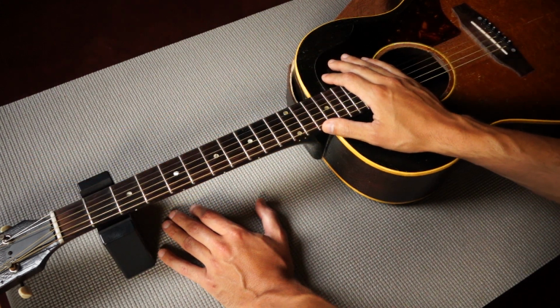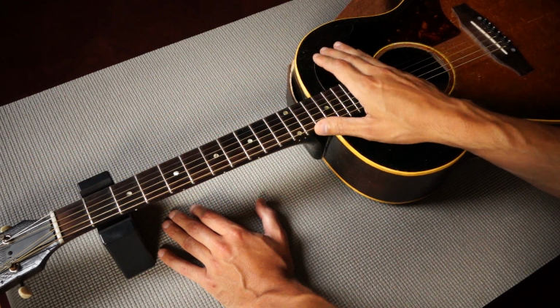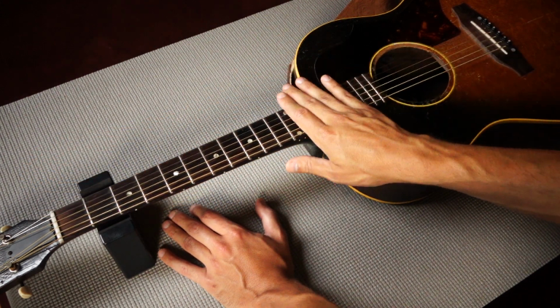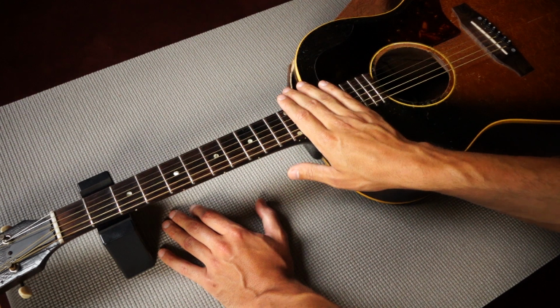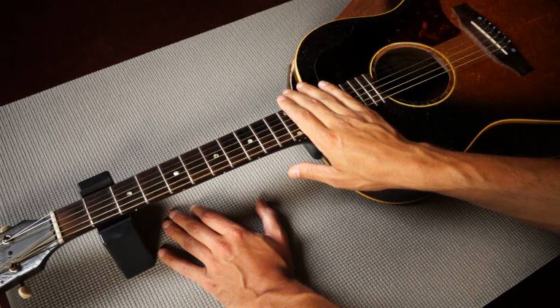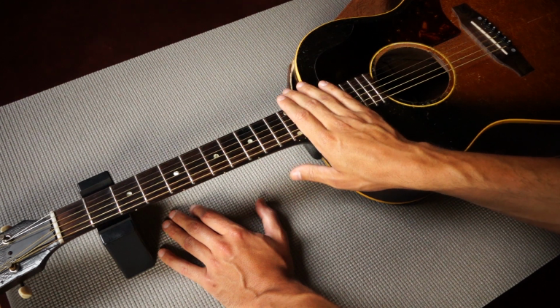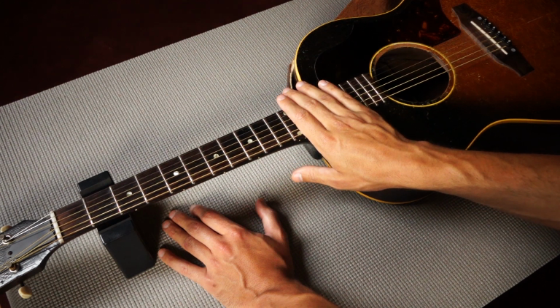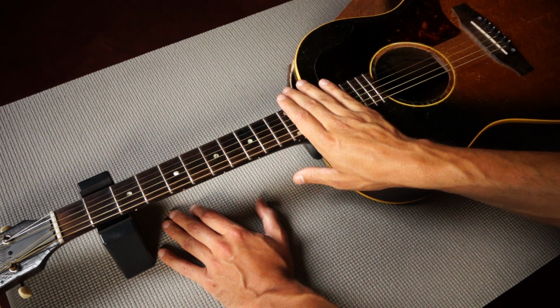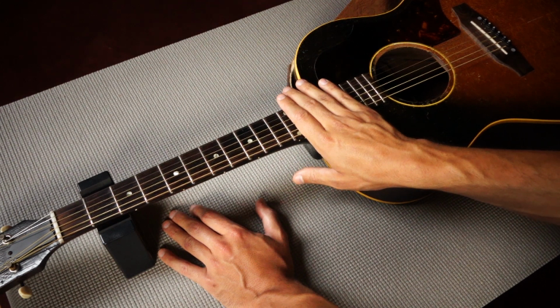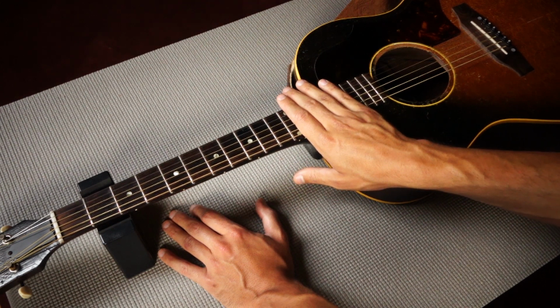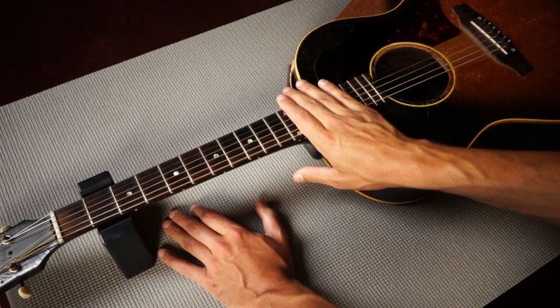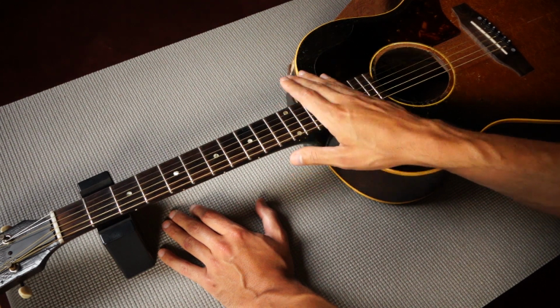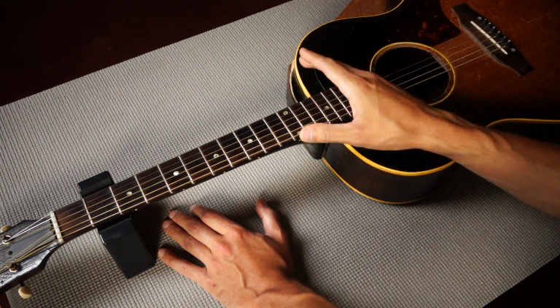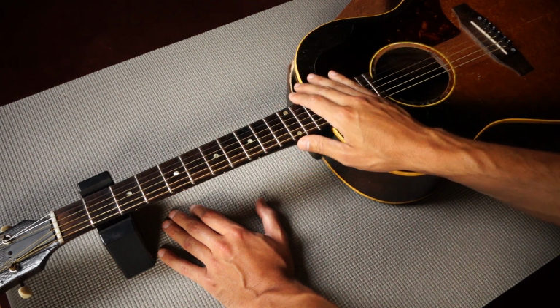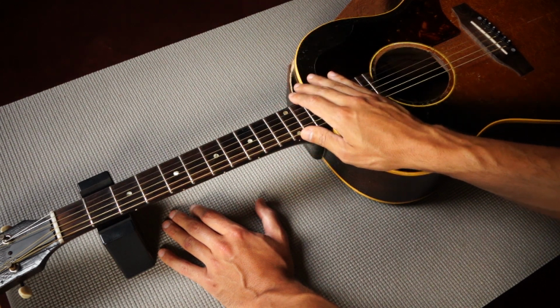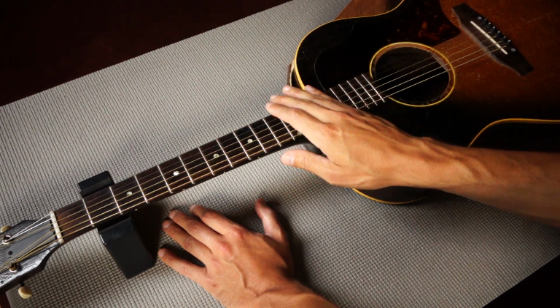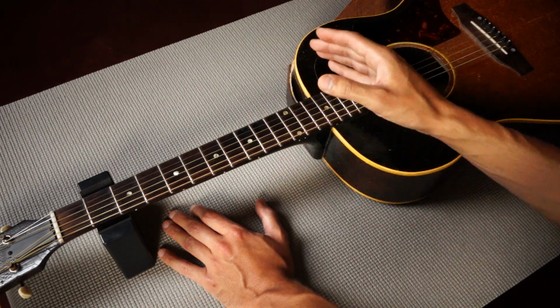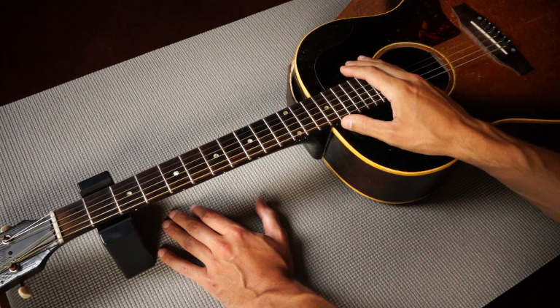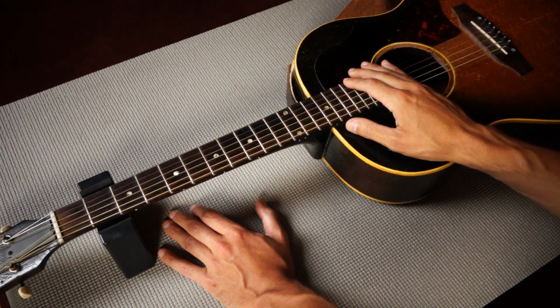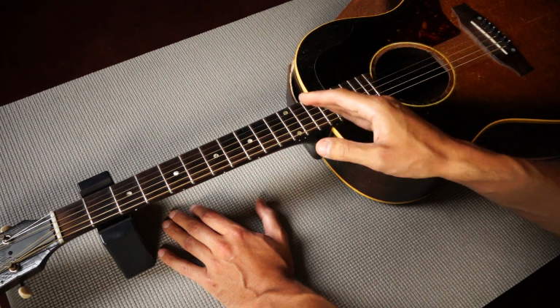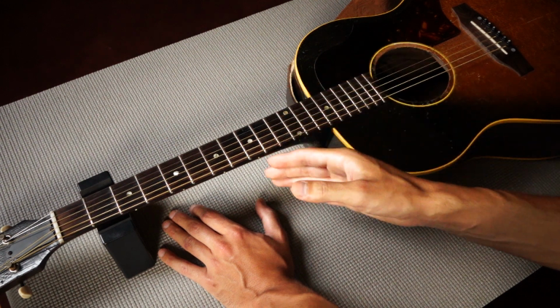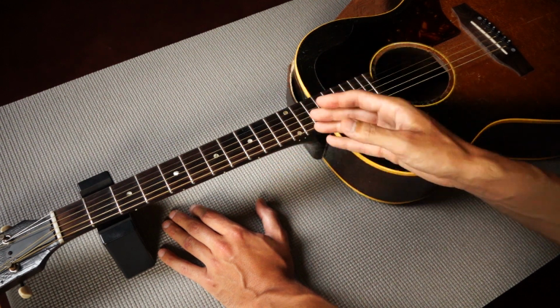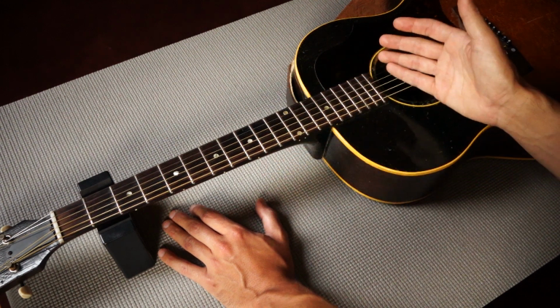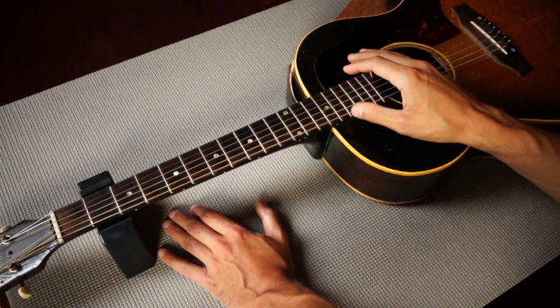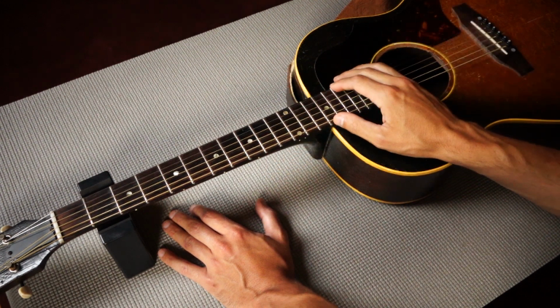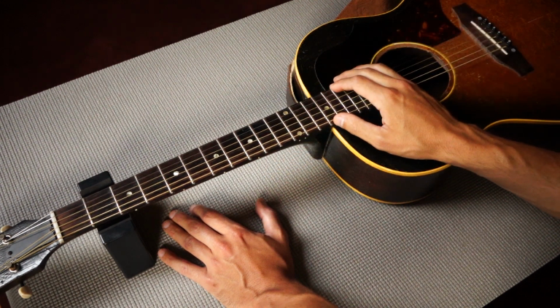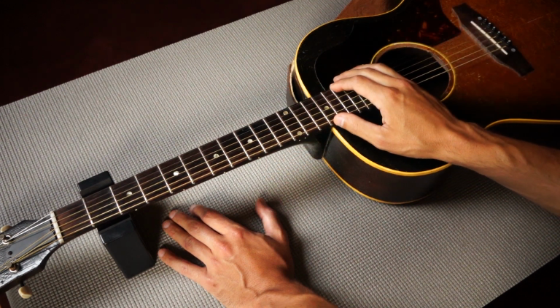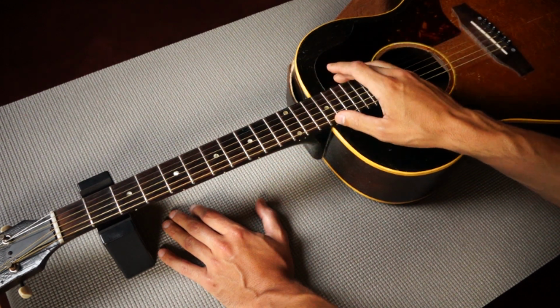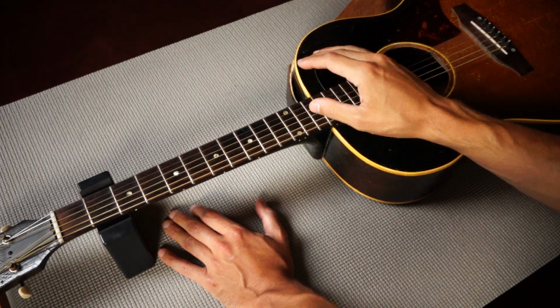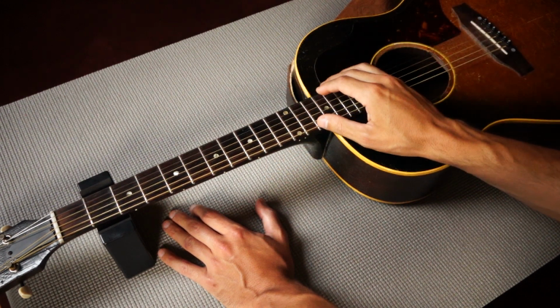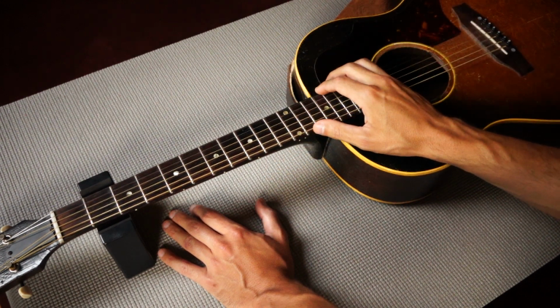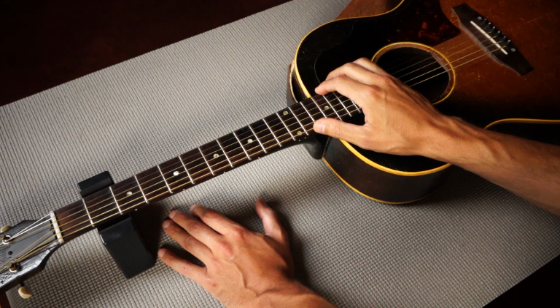Now a little bit of a forward bow is okay, but when the neck establishes an excessive forward bow we can have all sorts of problems such as high action or string buzz — and that's where the truss rod comes in.